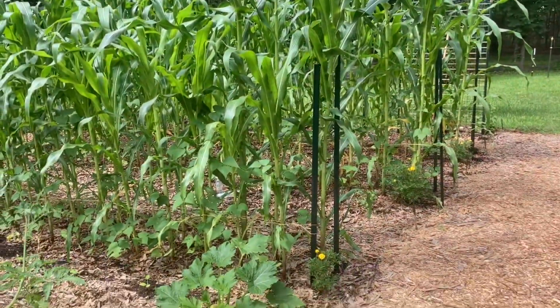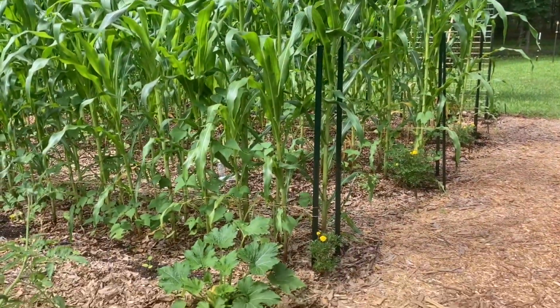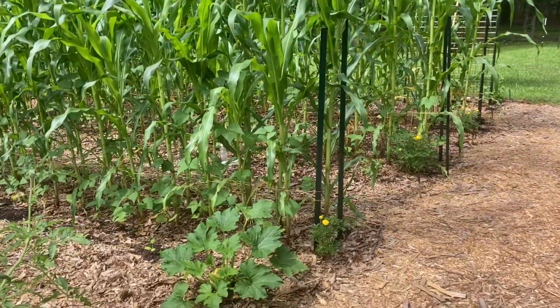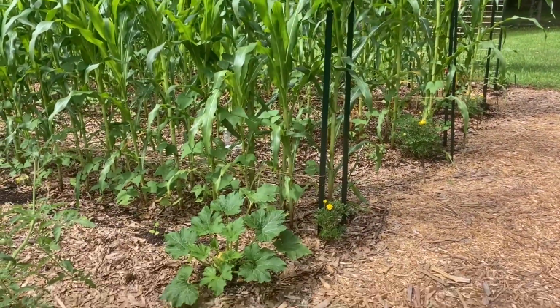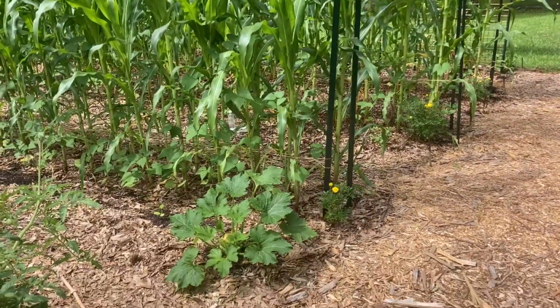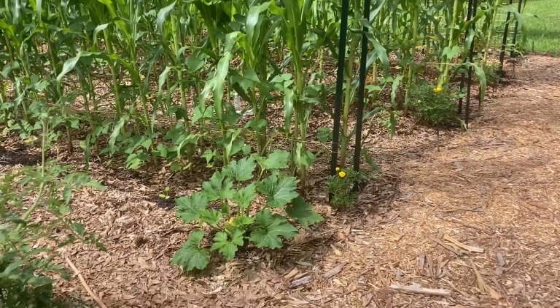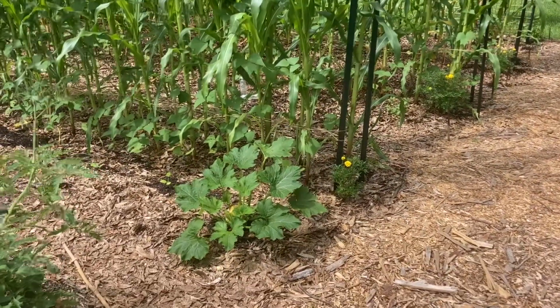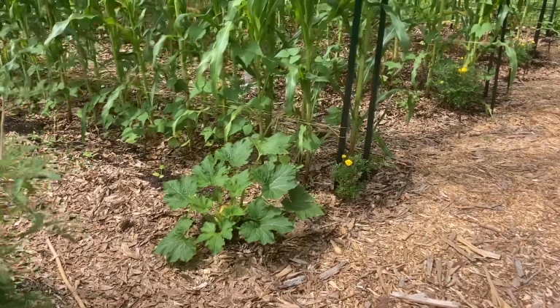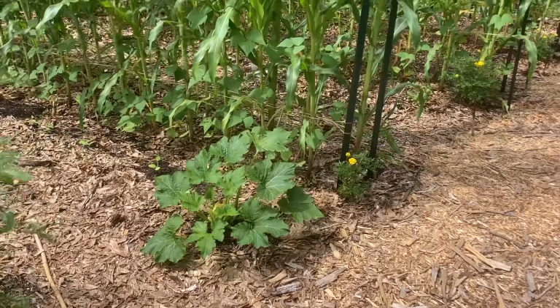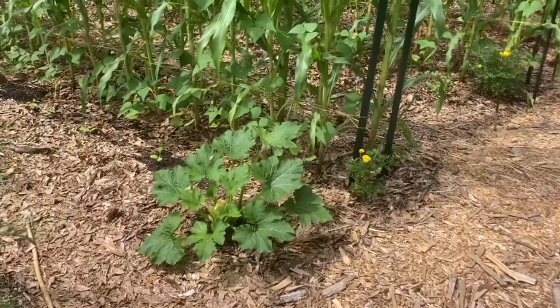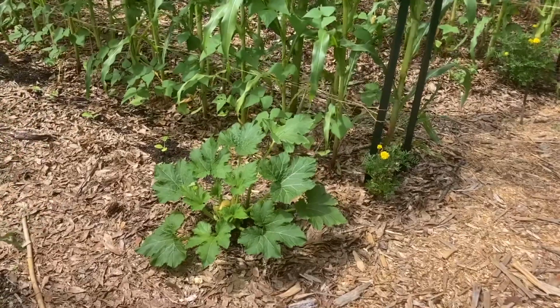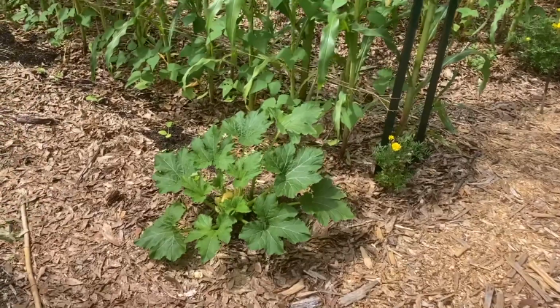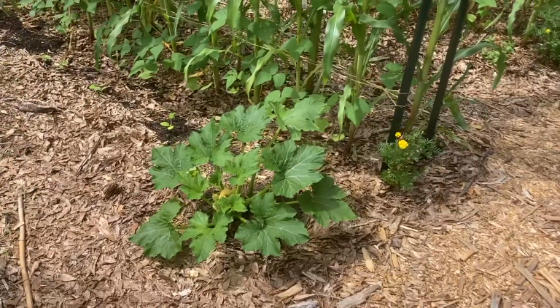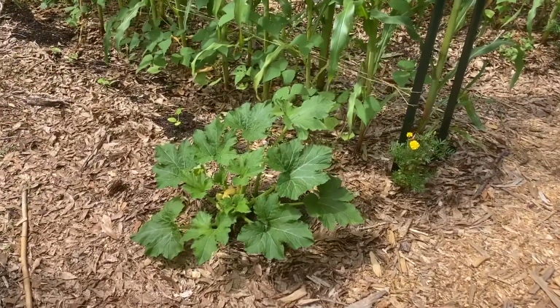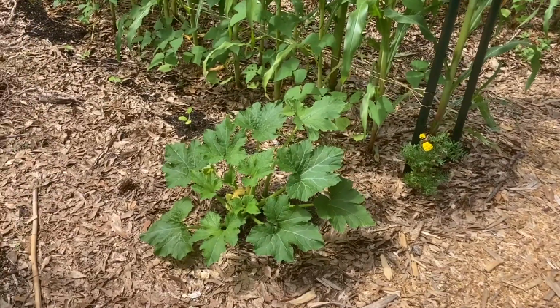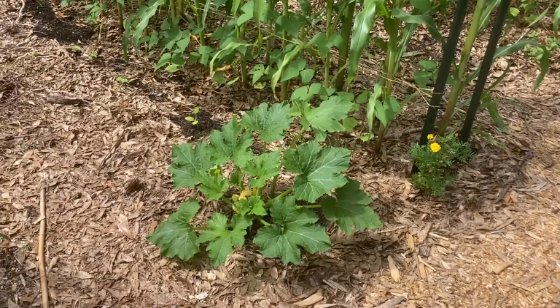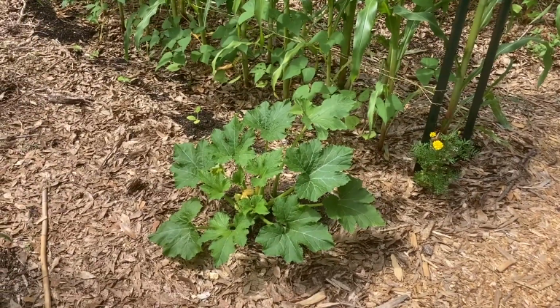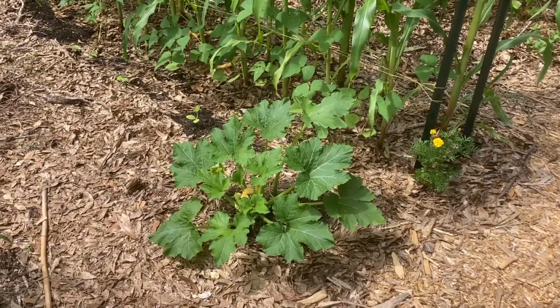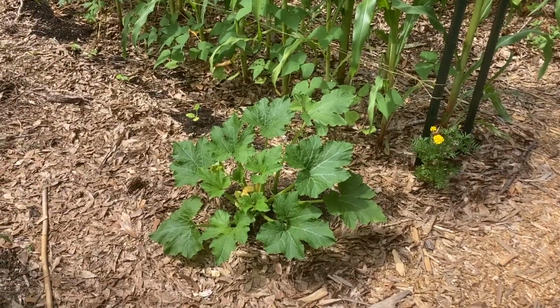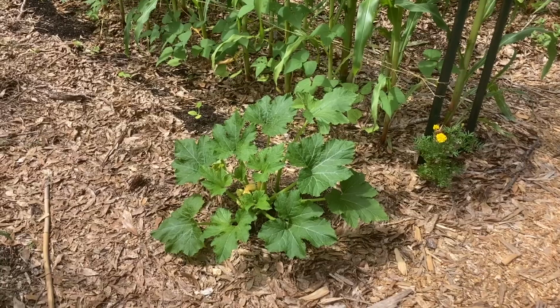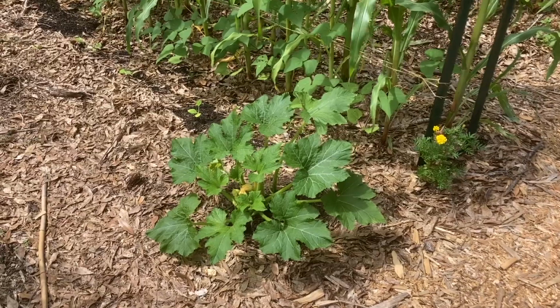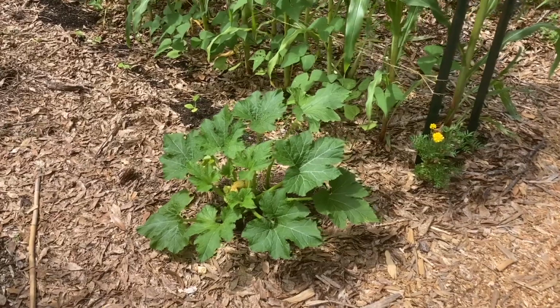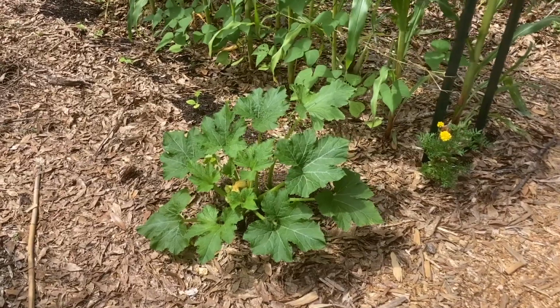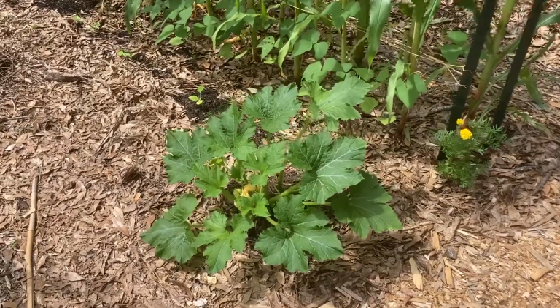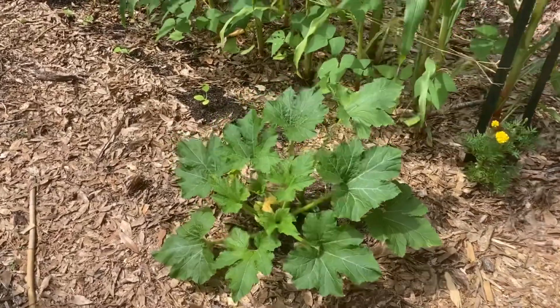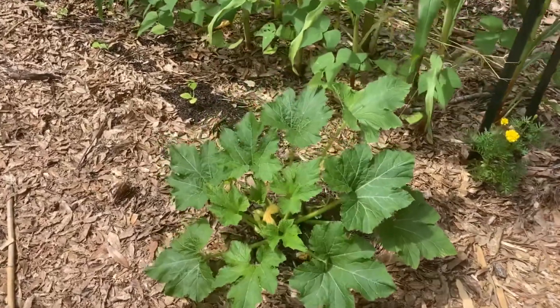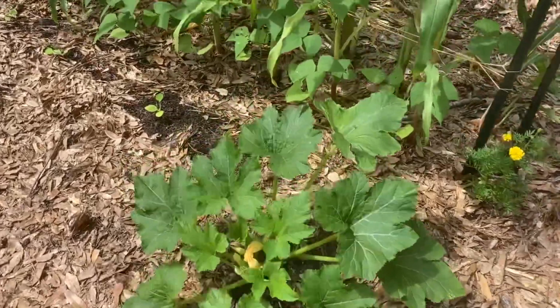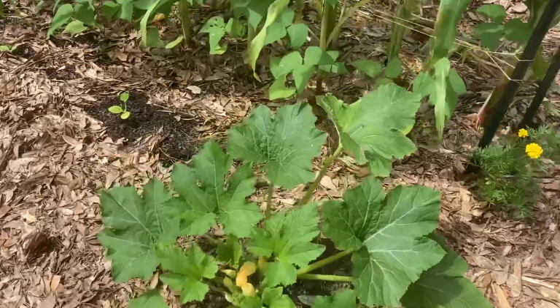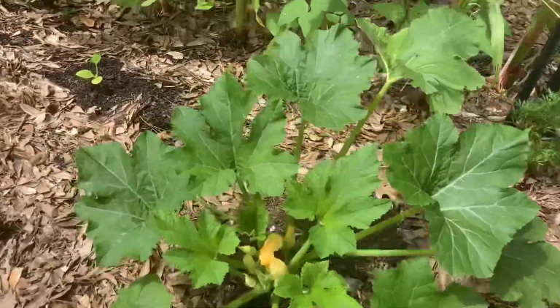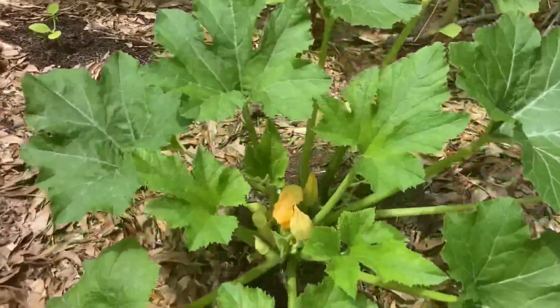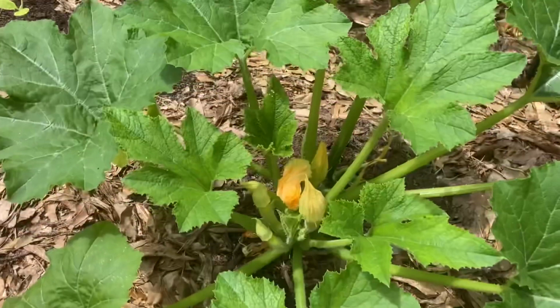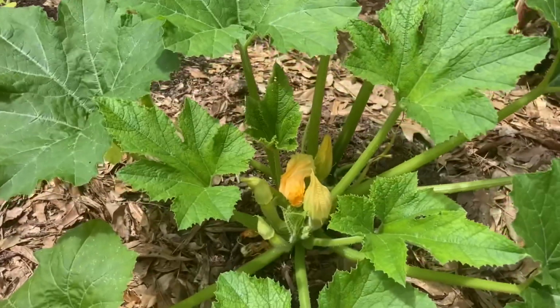Just coming out to do some work on the three sisters' beds. The squash plant that required so much effort to get the squash bugs and squash vine borers under control is doing well. I've been able to harvest several little squash from it, and I've got more new ones coming on.